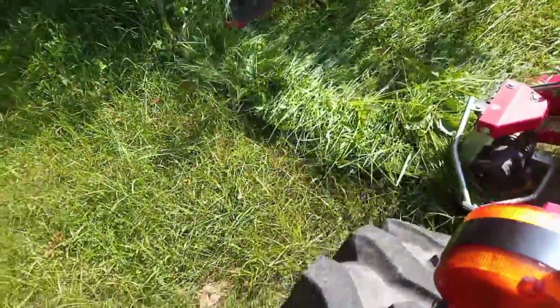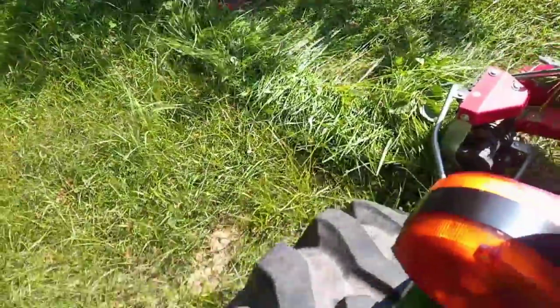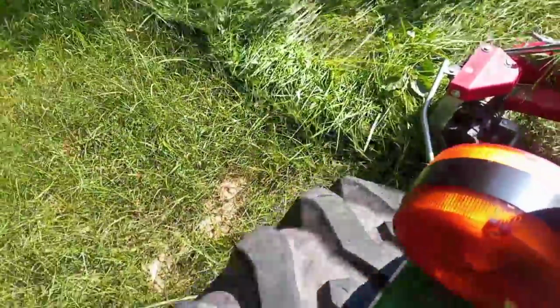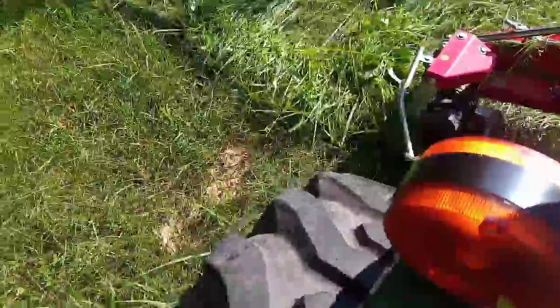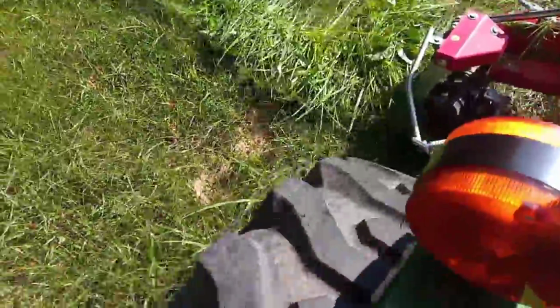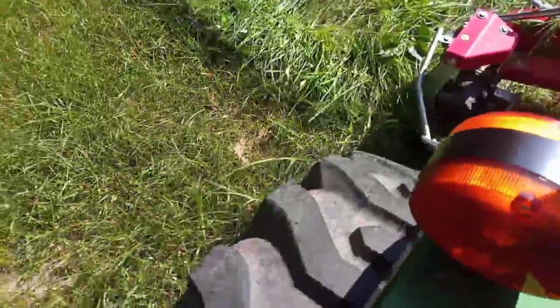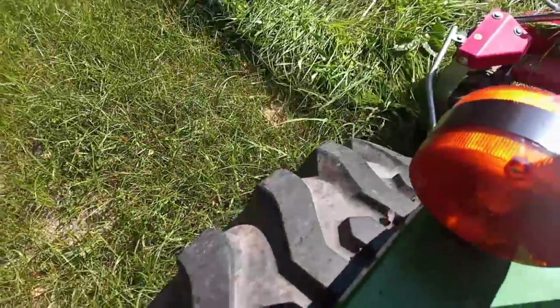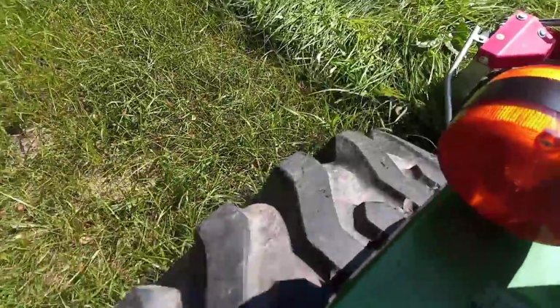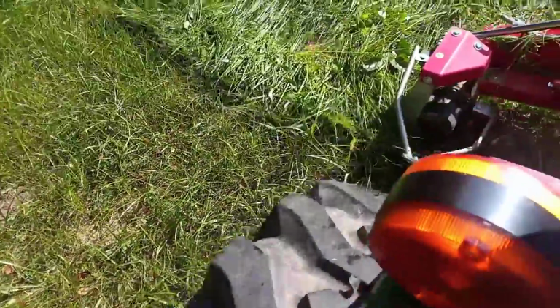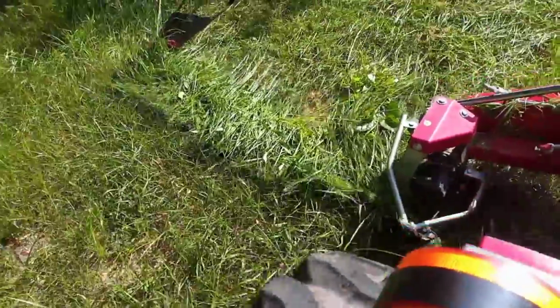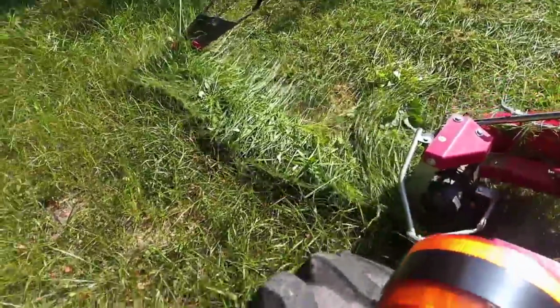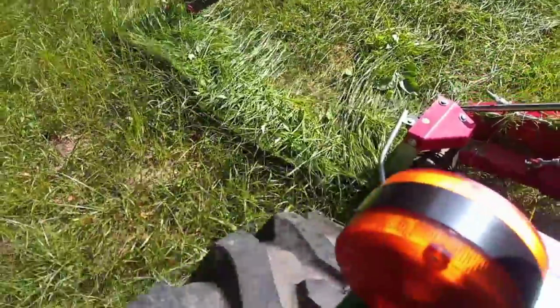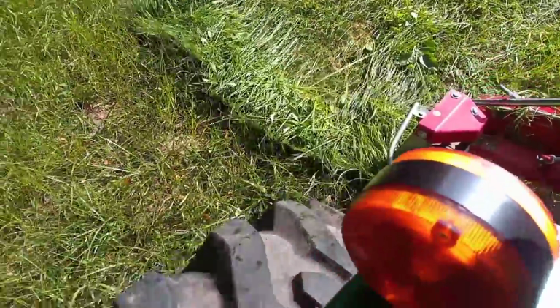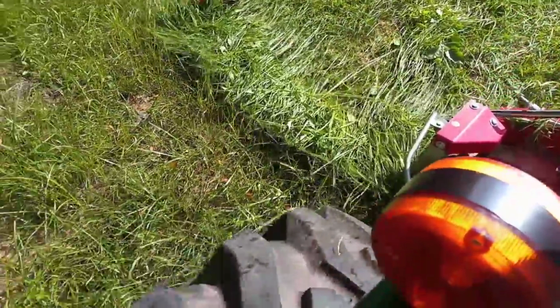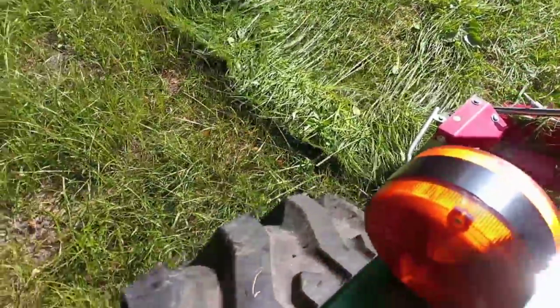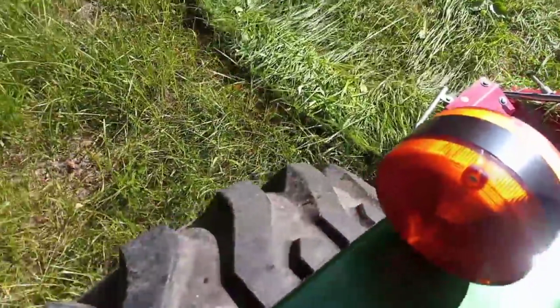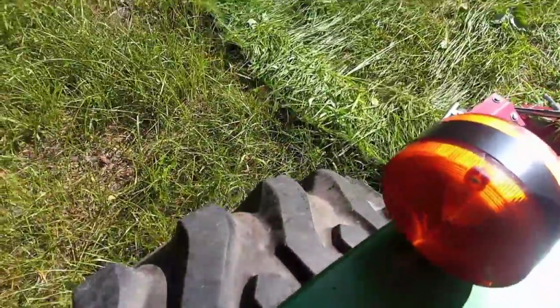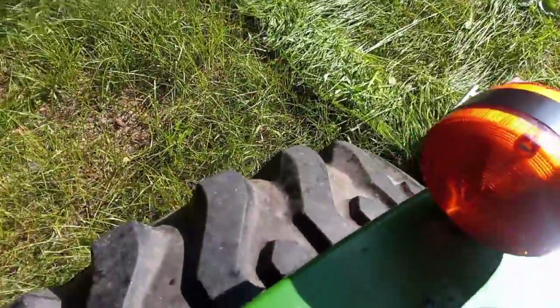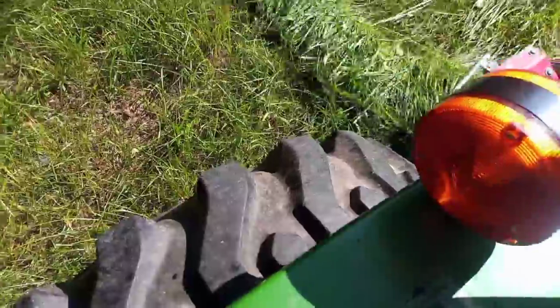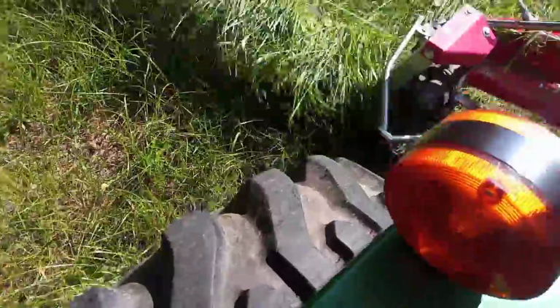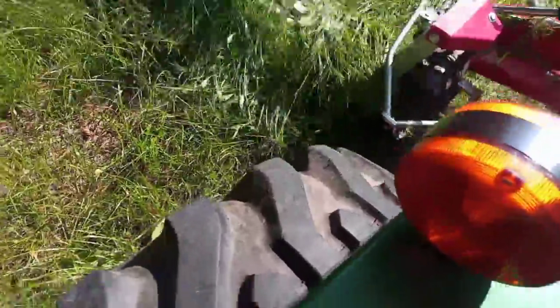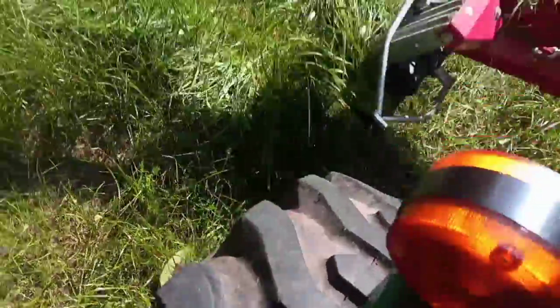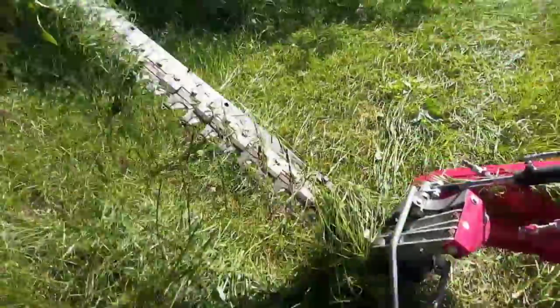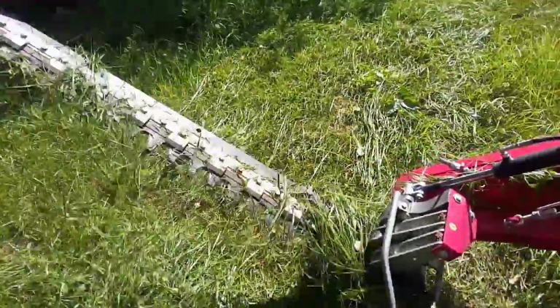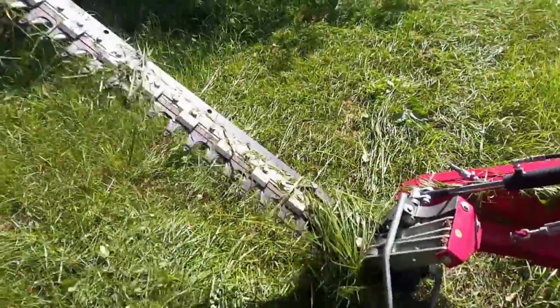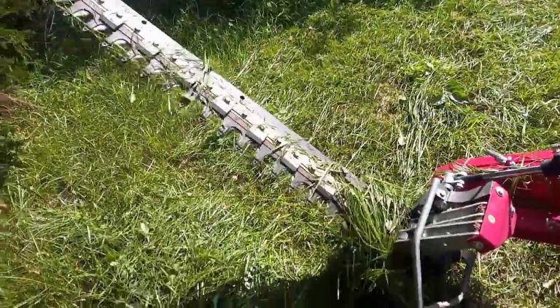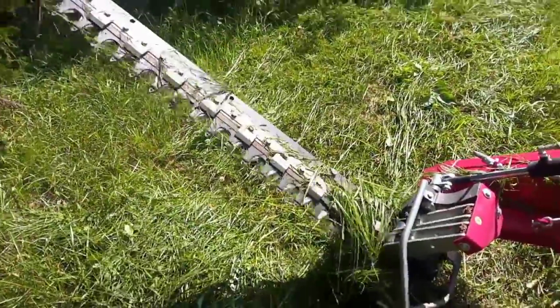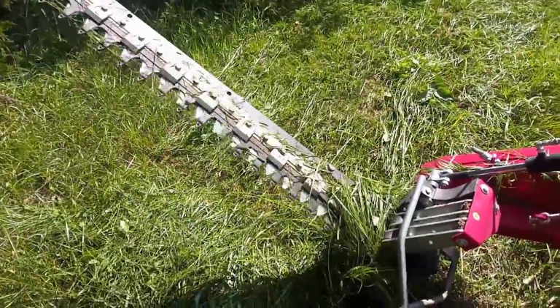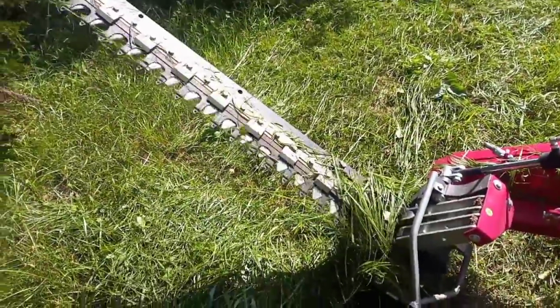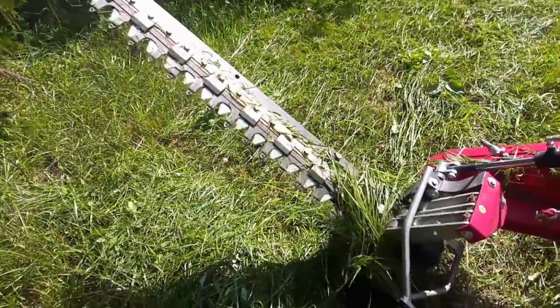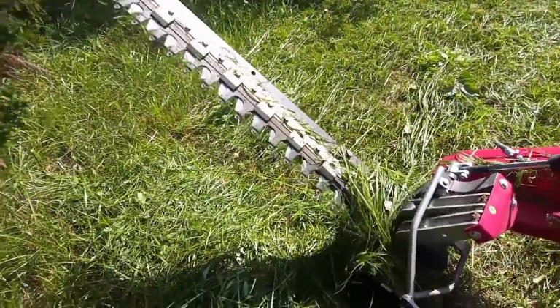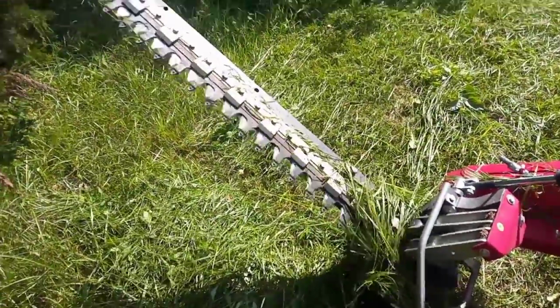Hiding under that grass there's a sickle bar mower, a sickle knife, and it's mowing now. If you observe, I'm going to show you what it looks like when it starts and stops.